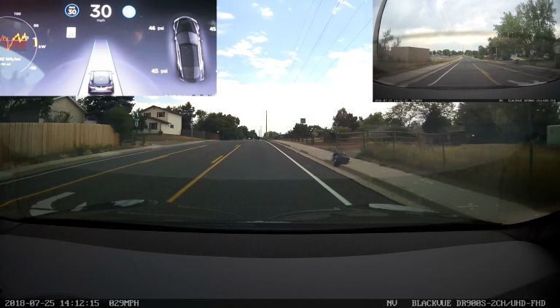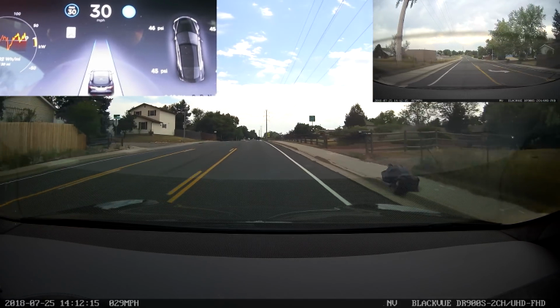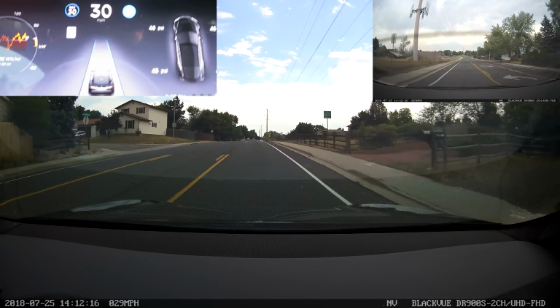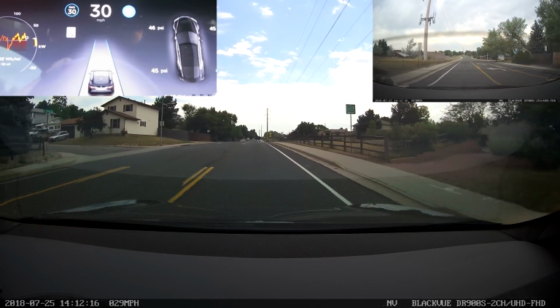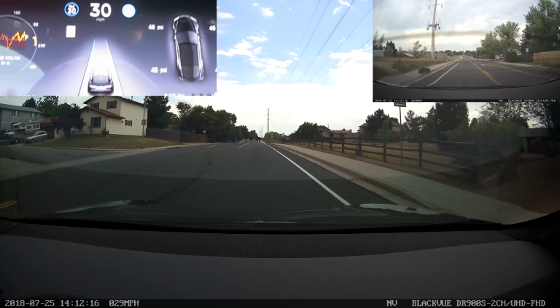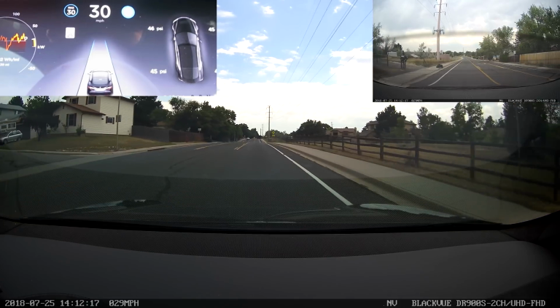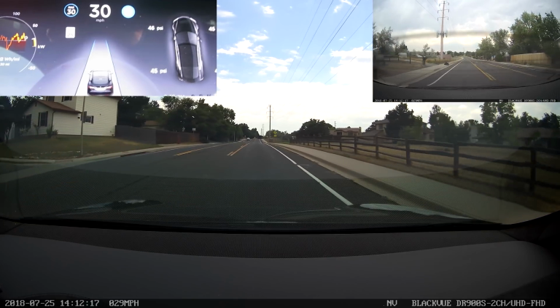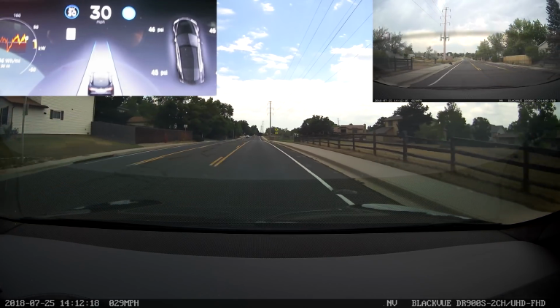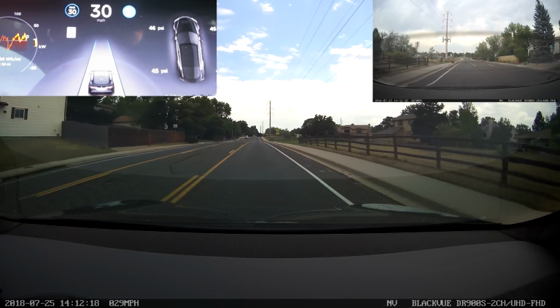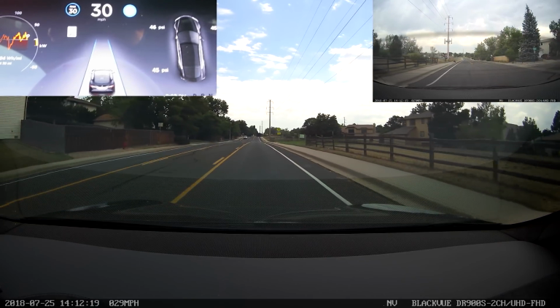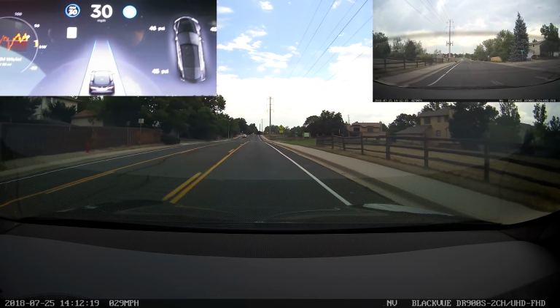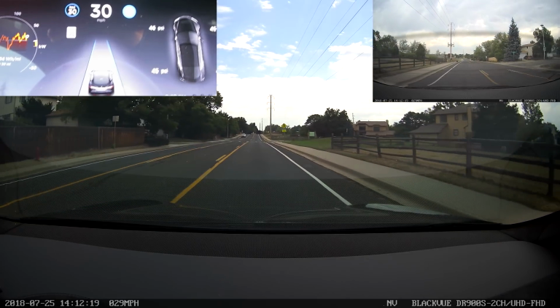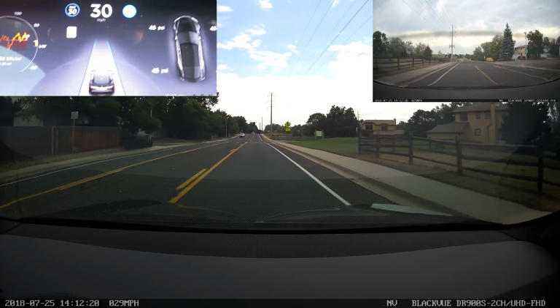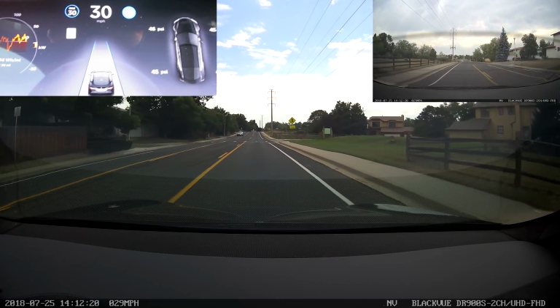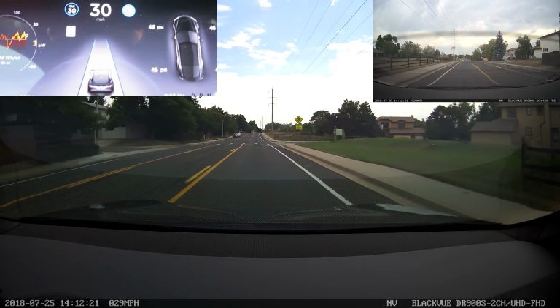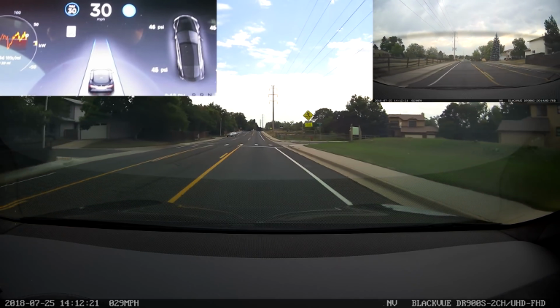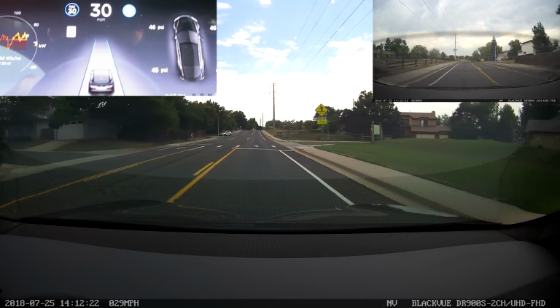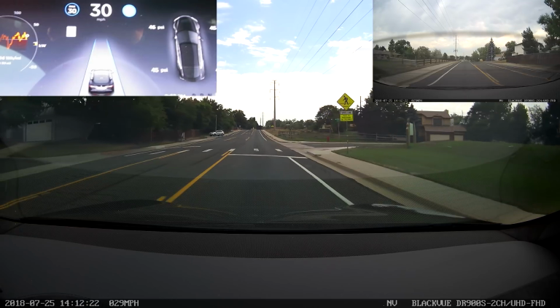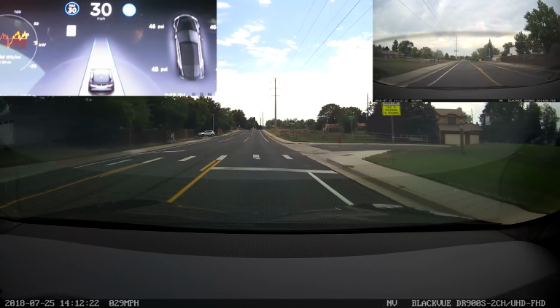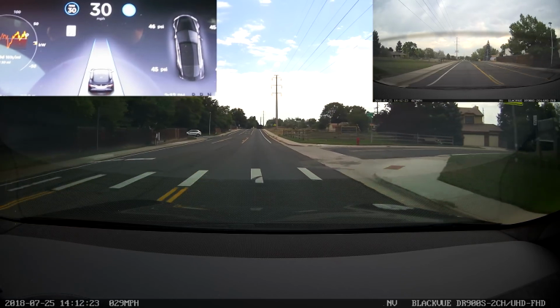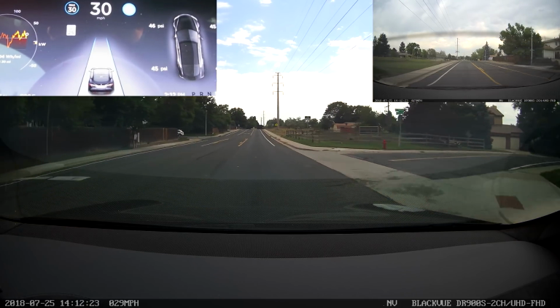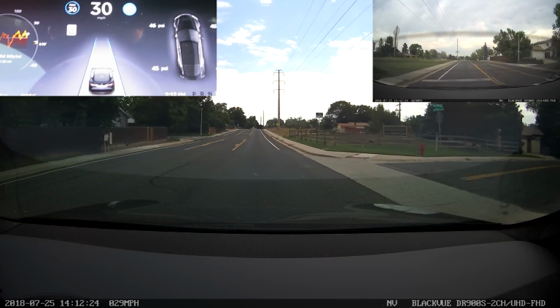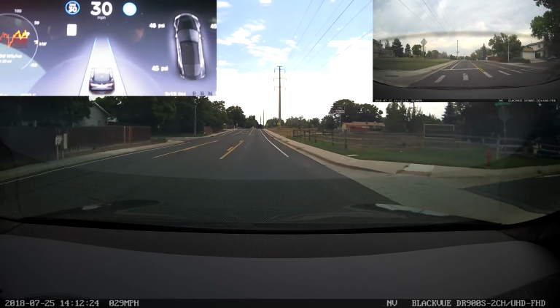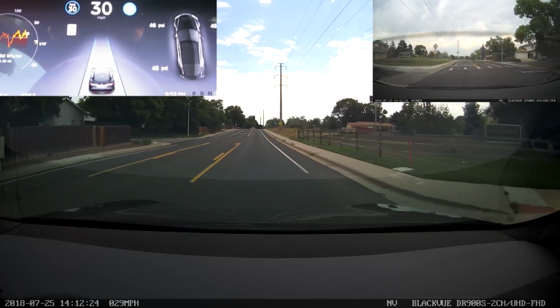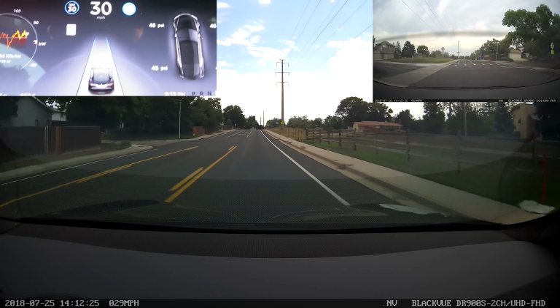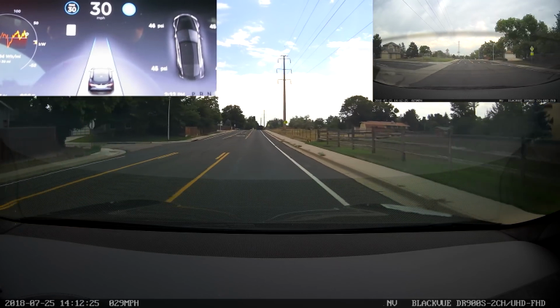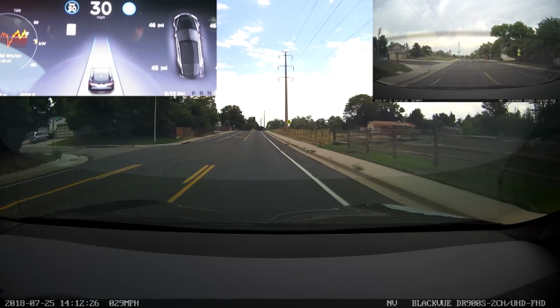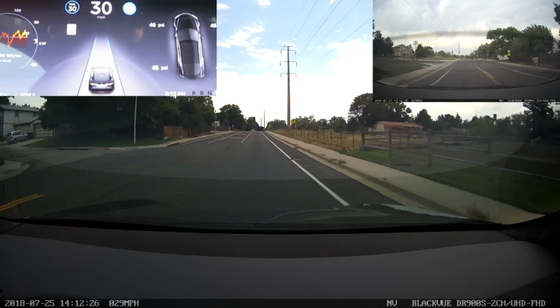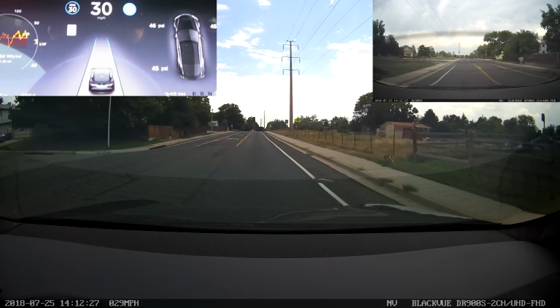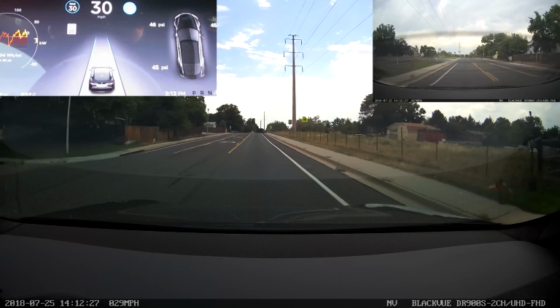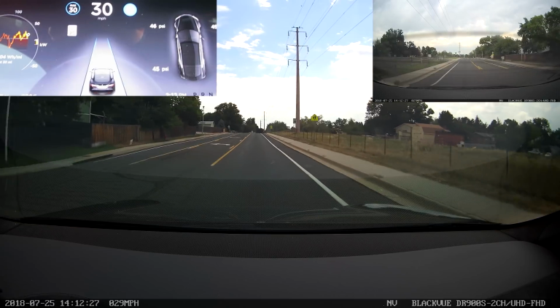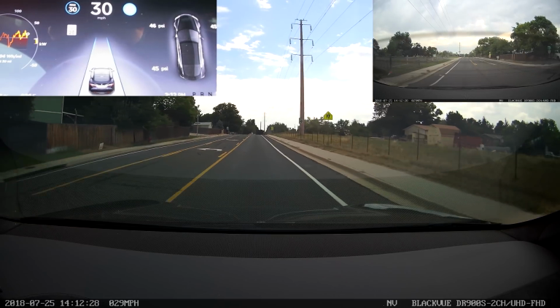This release is the one that has given us the ability, at least for my car, to limit the speed of your car using the mobile app. And that was the main big feature enhancement that was specifically added.